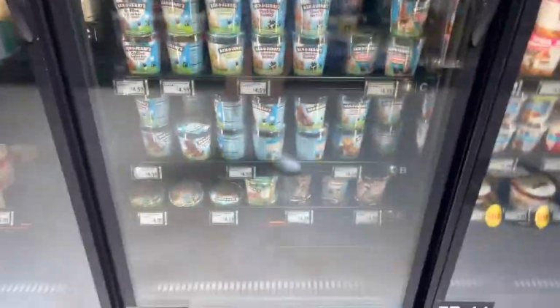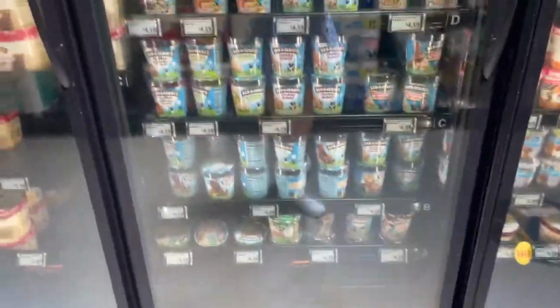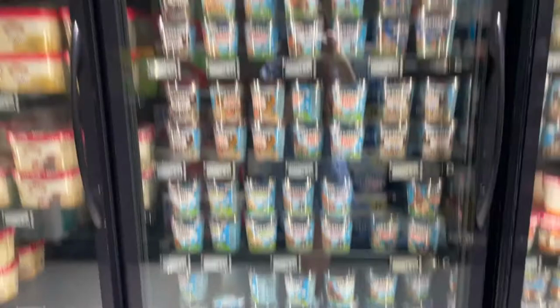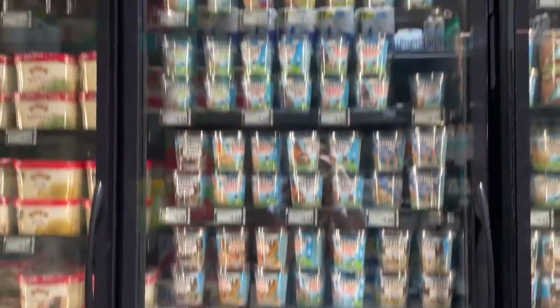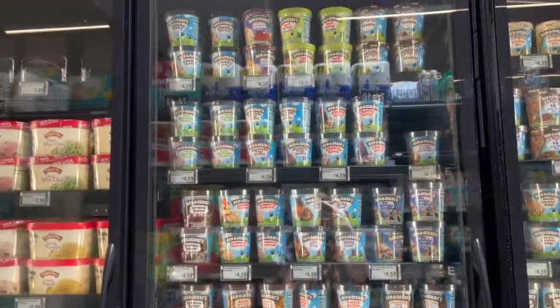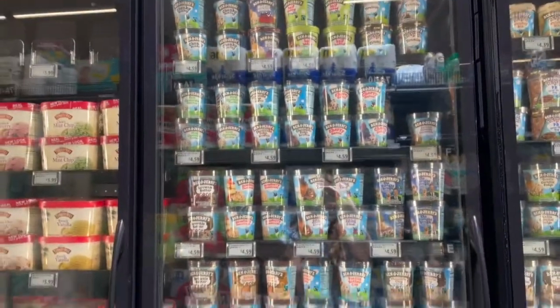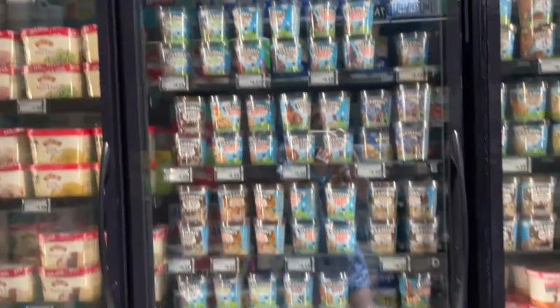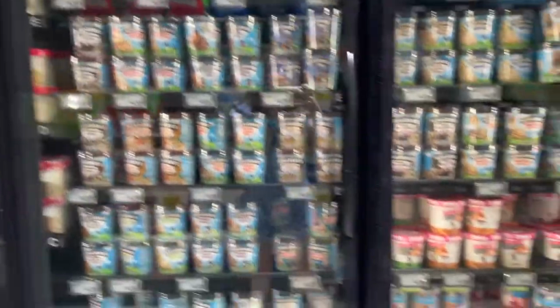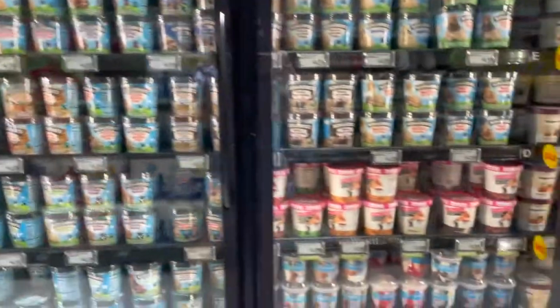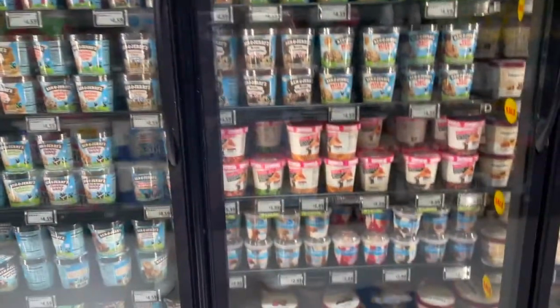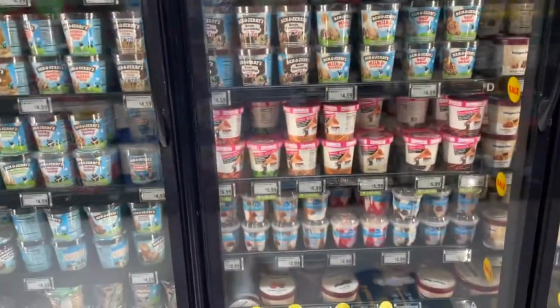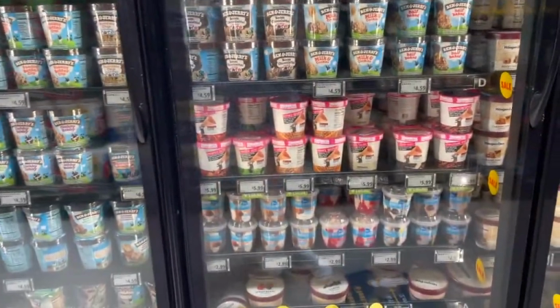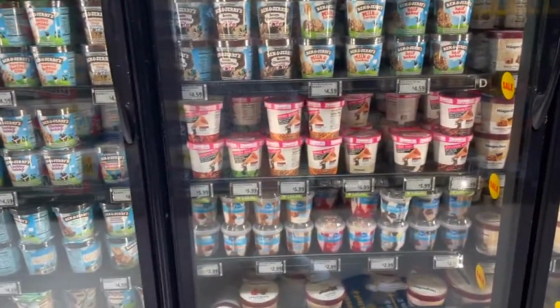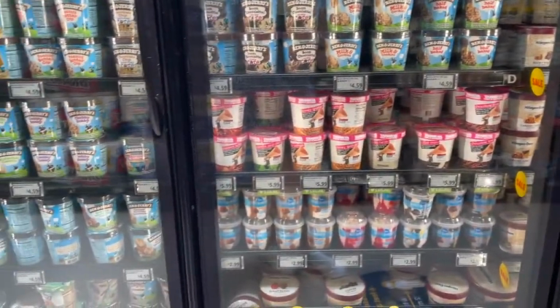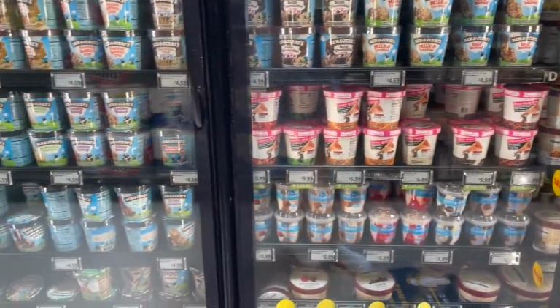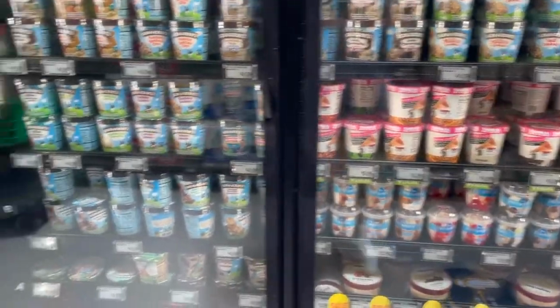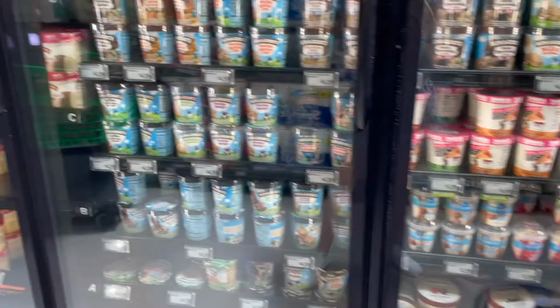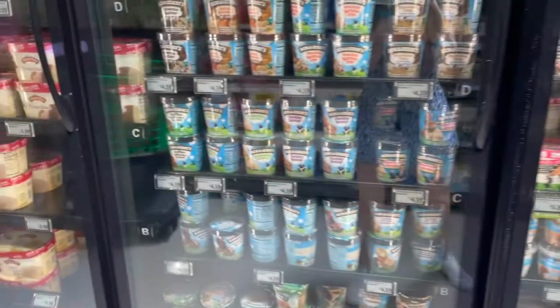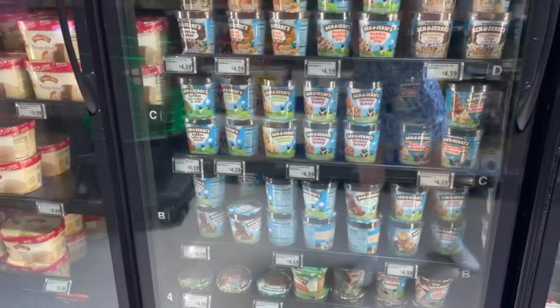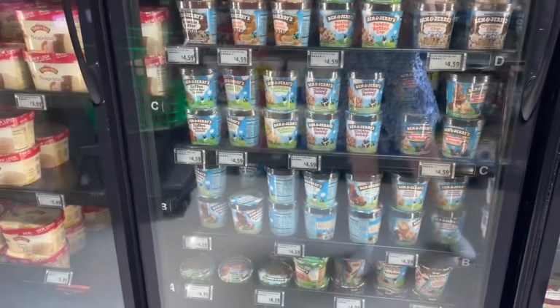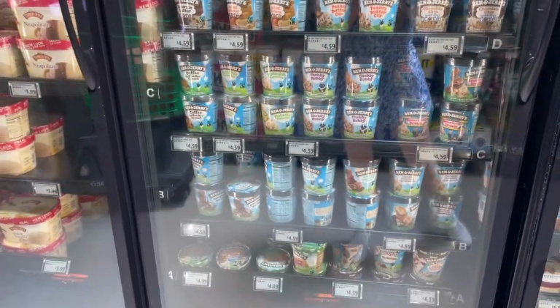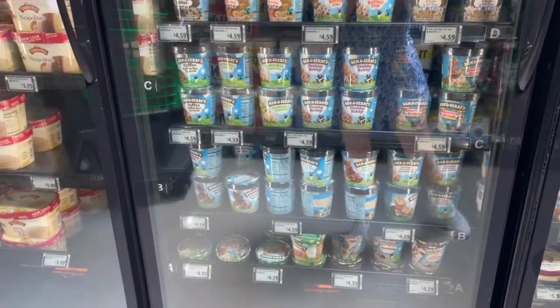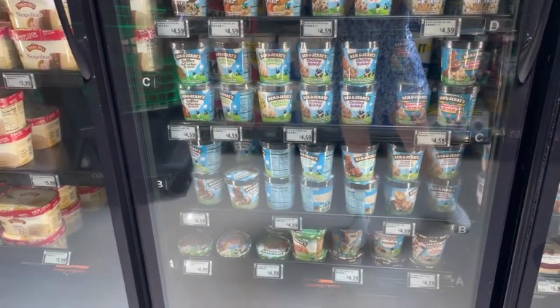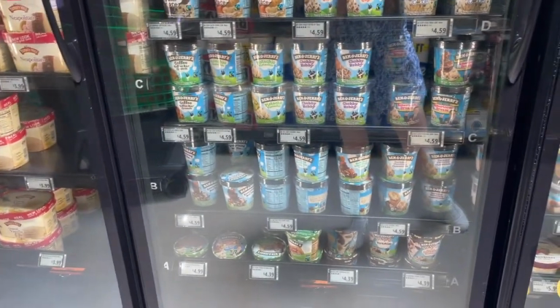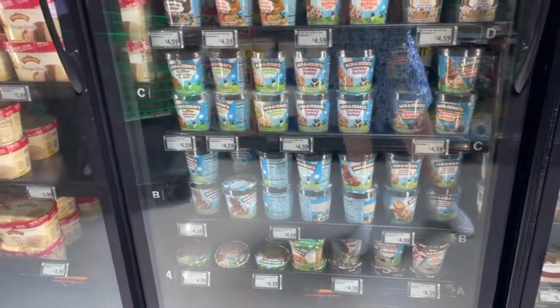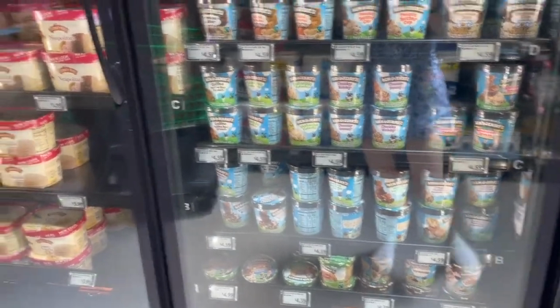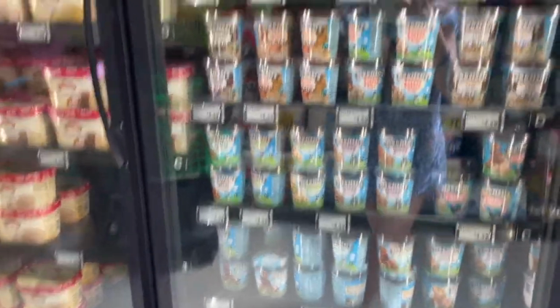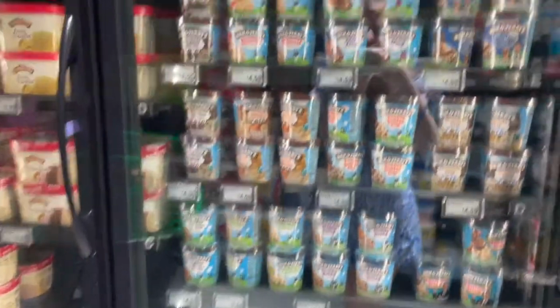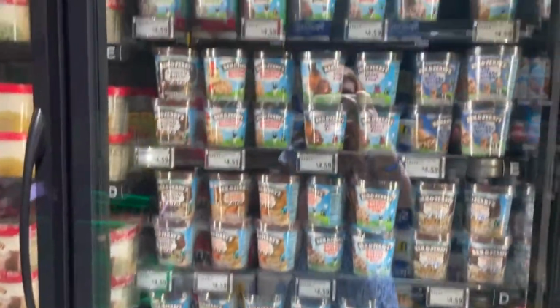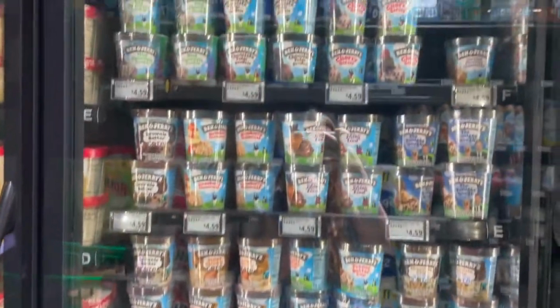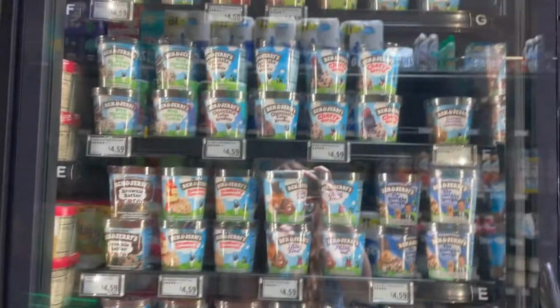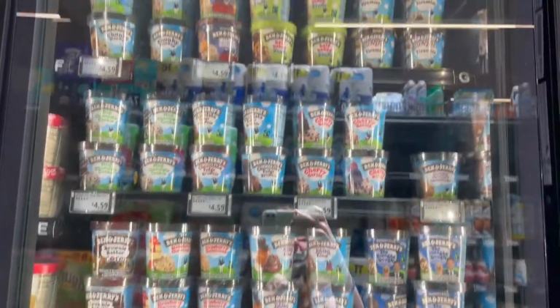My favorite, Ben and Jerry's — look at all the flavors that they have. My favorite one is s'mores and I don't see that here, which is a disappointment. But look at all the flavors they have.